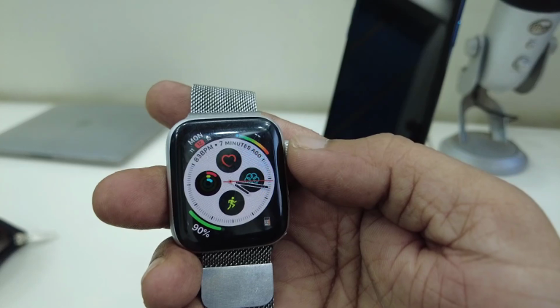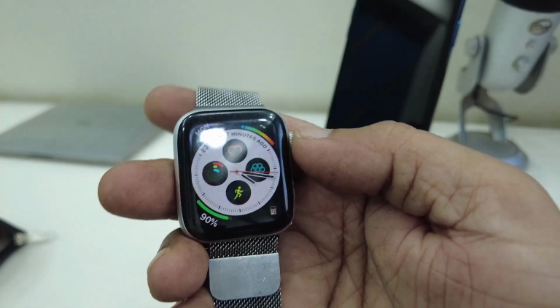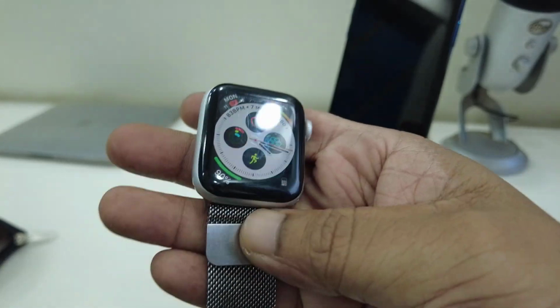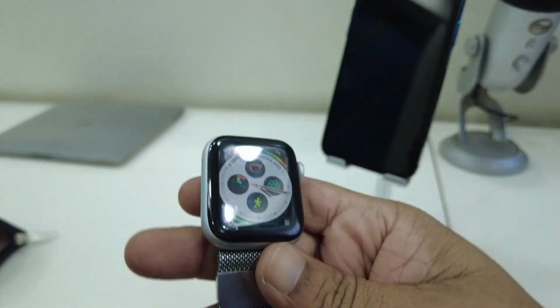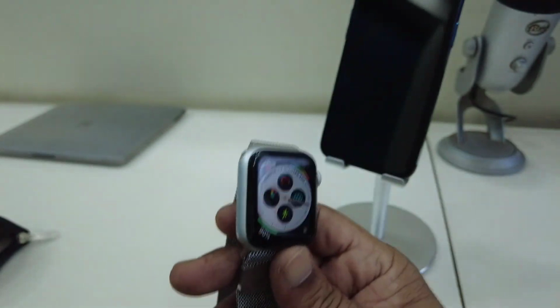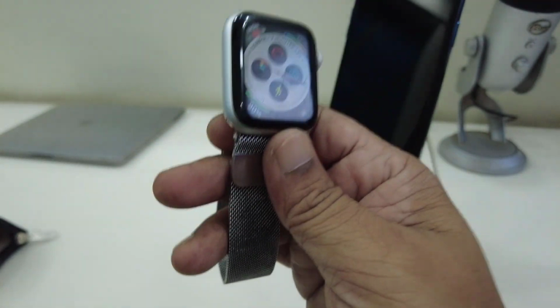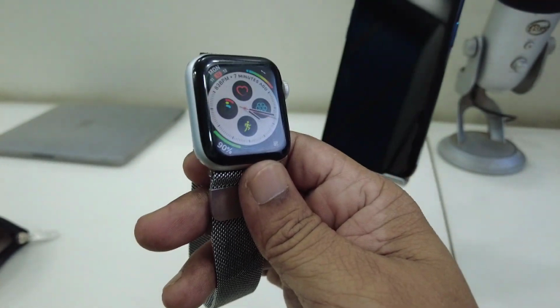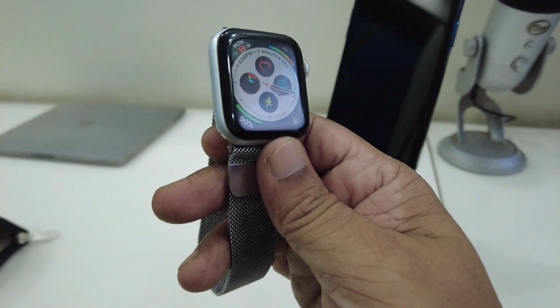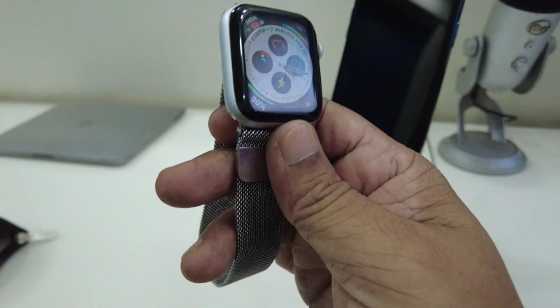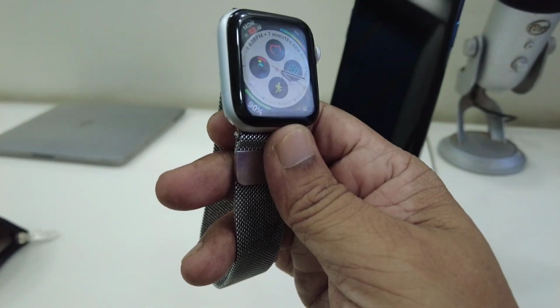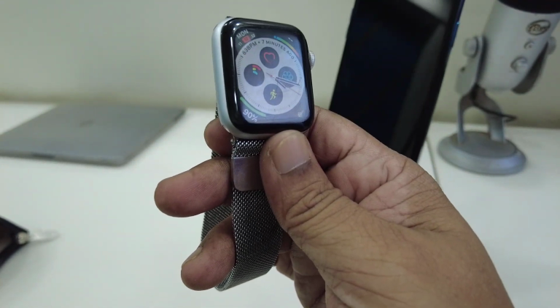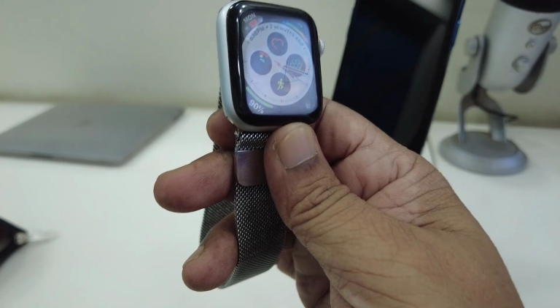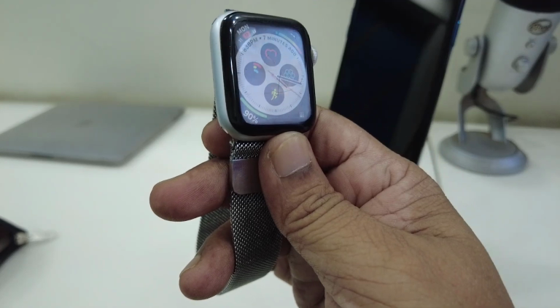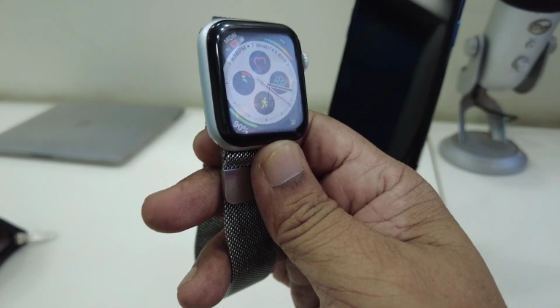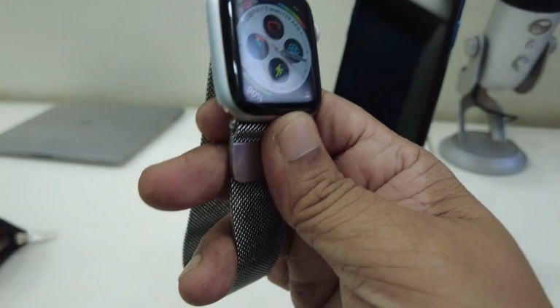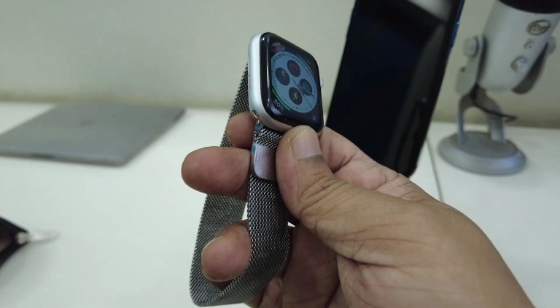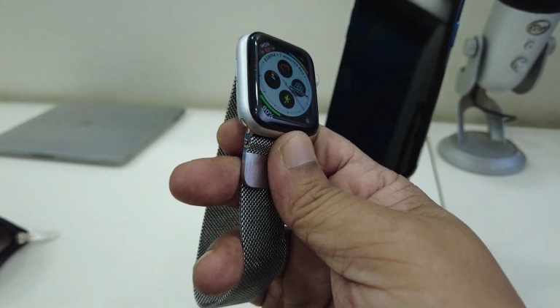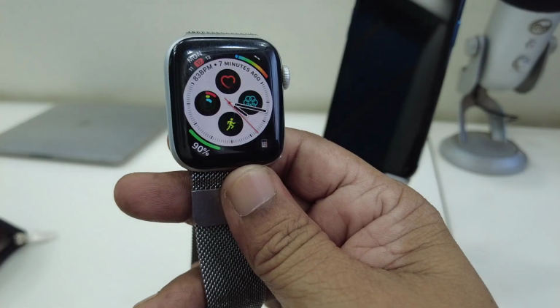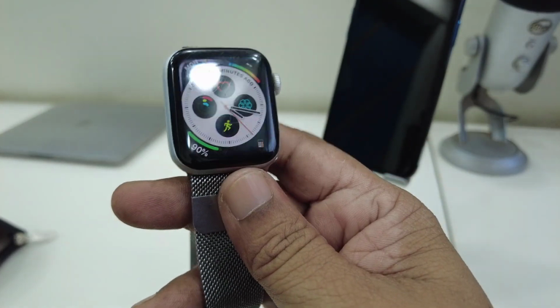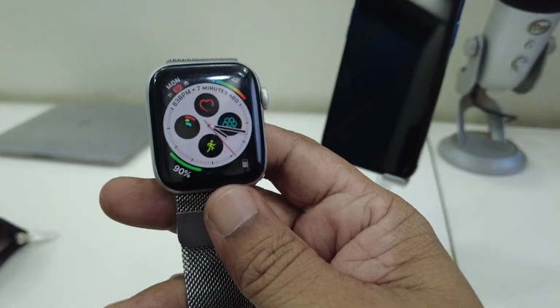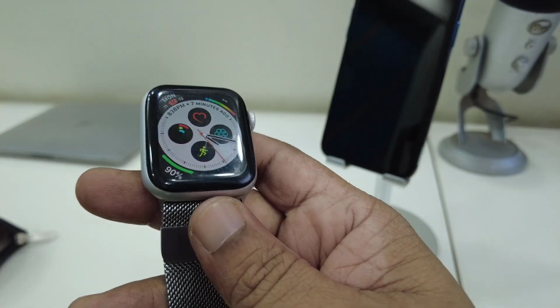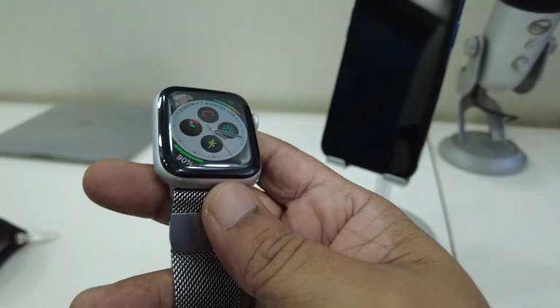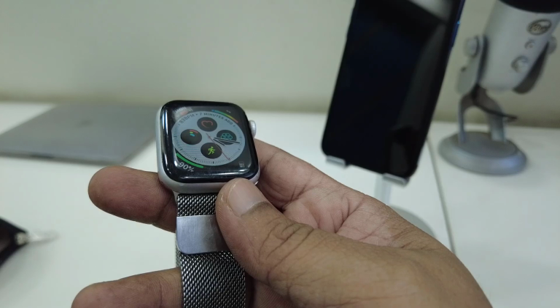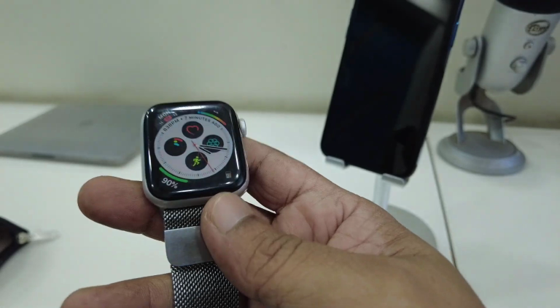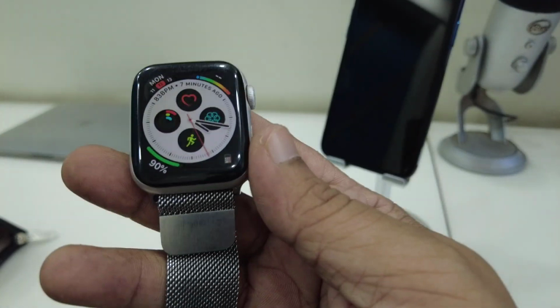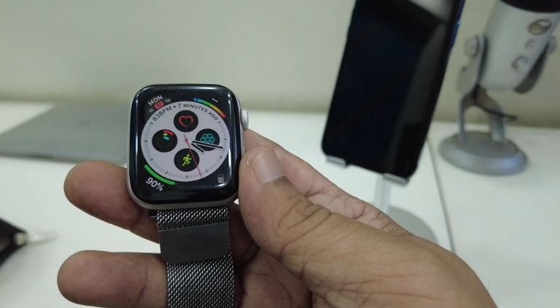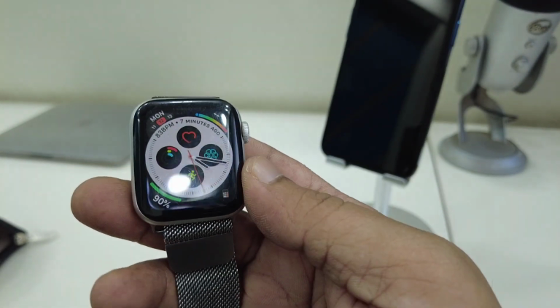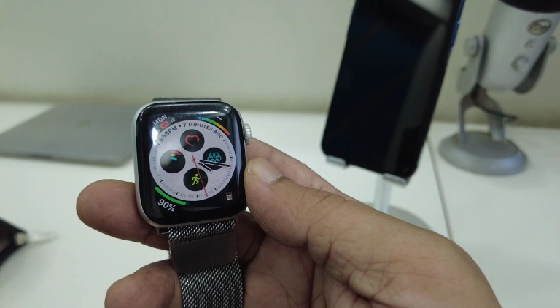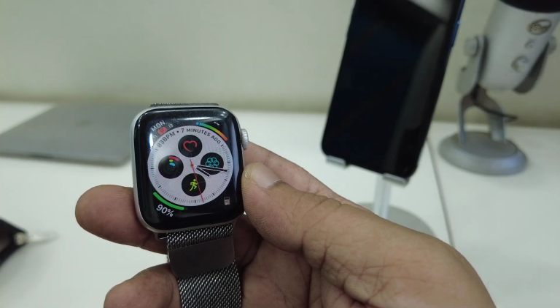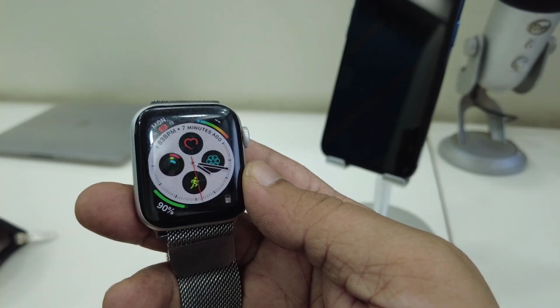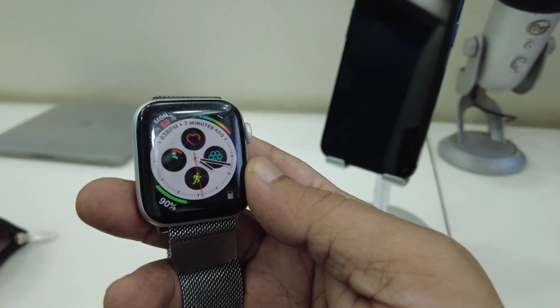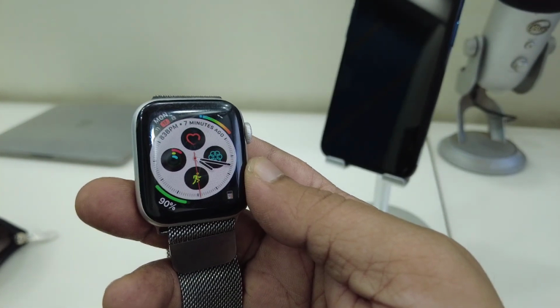Hey guys, welcome back again. I'm MJ. In this video I will show you — your Apple Watch is connected but you are not getting notifications on your watch. I will show you five or six methods, so watch this video carefully.